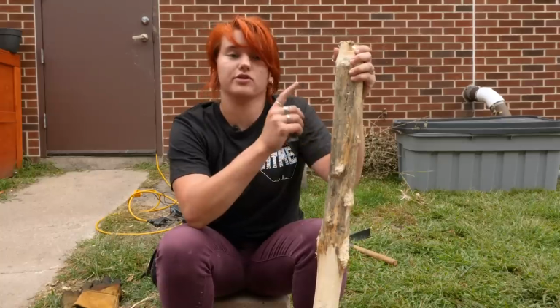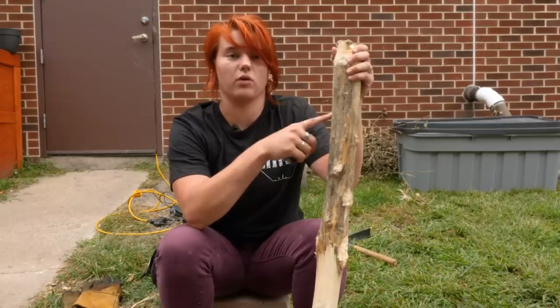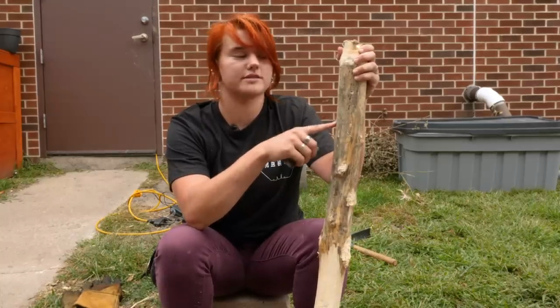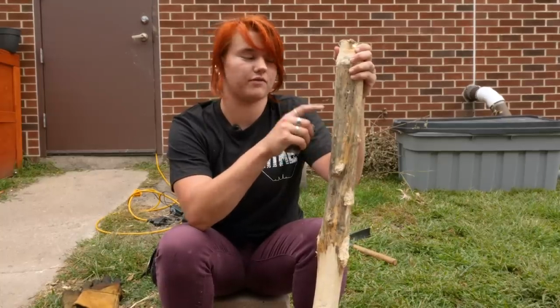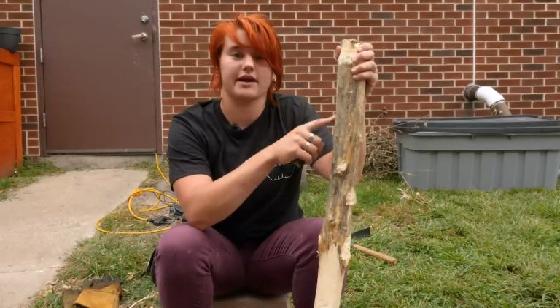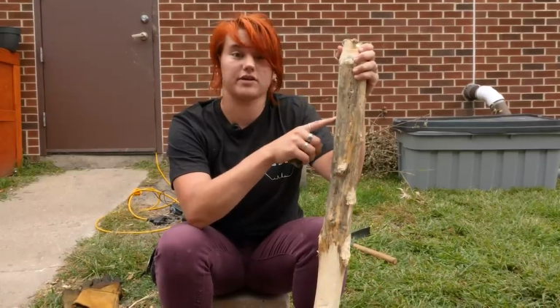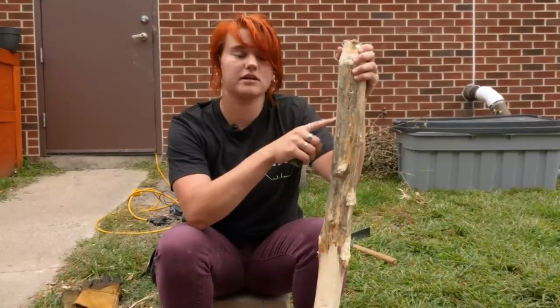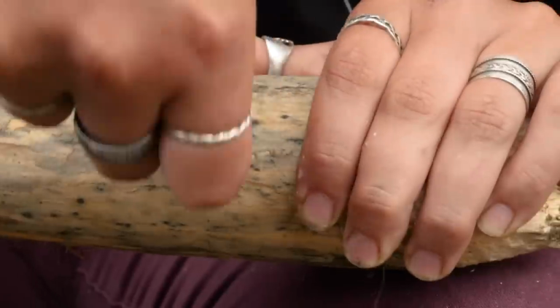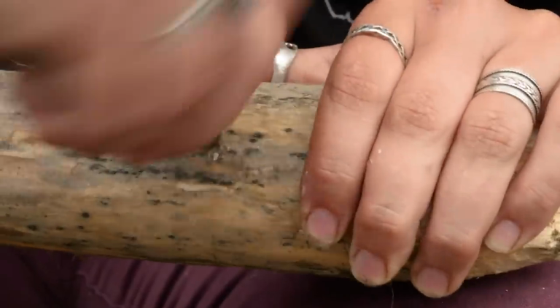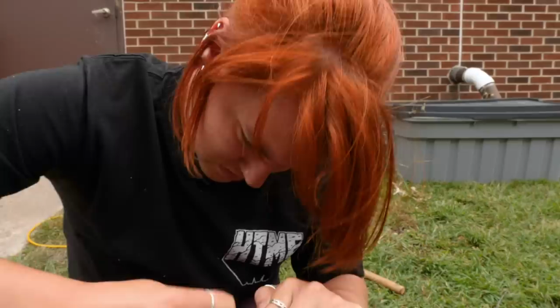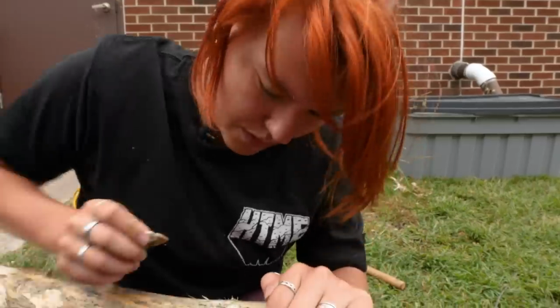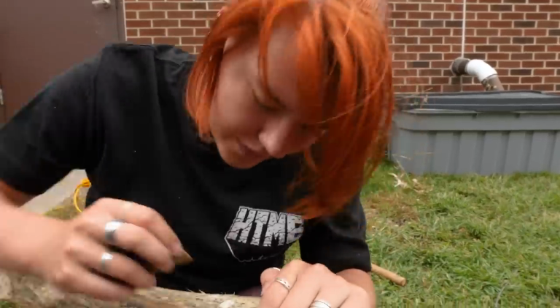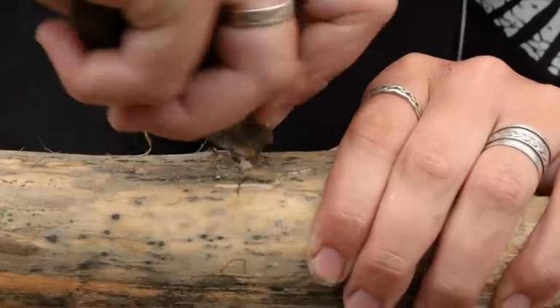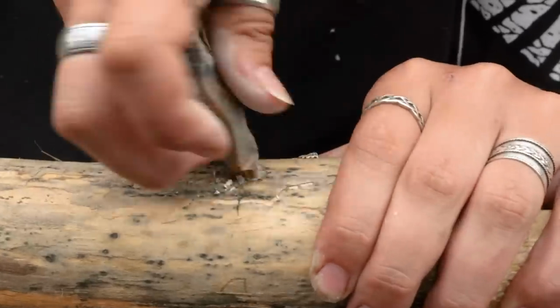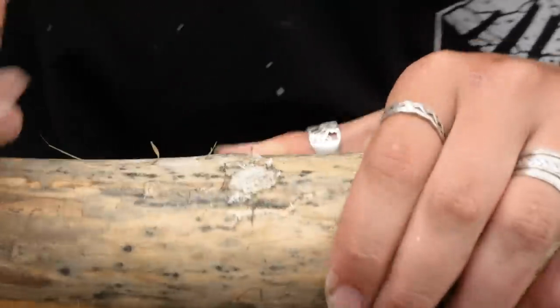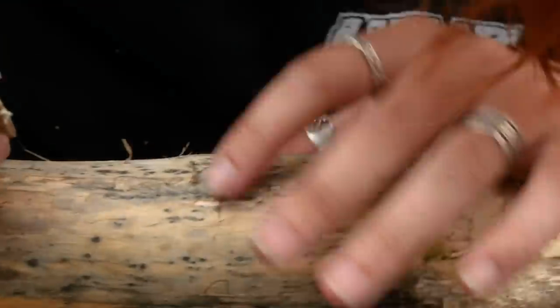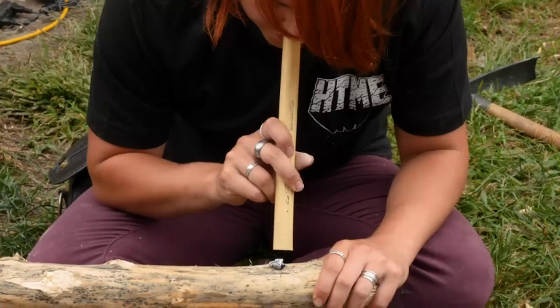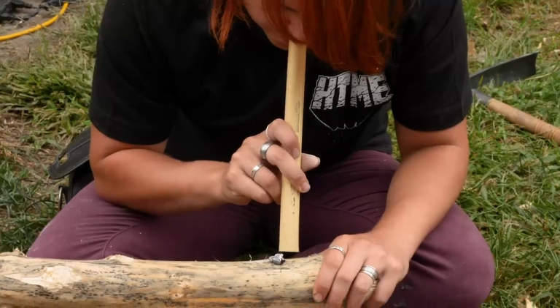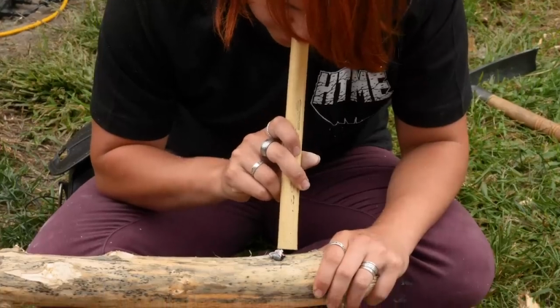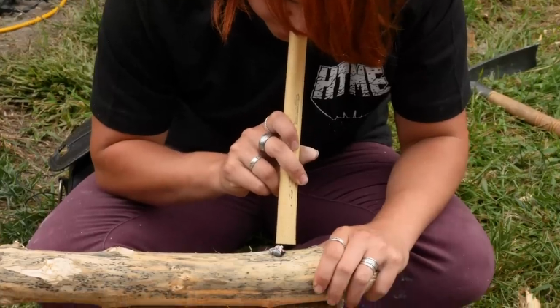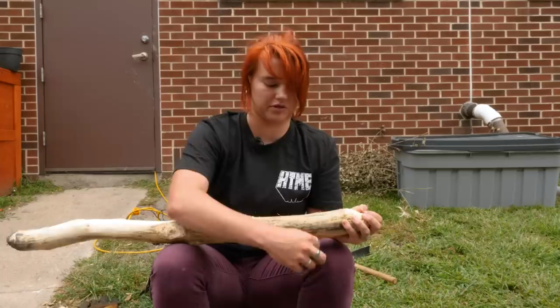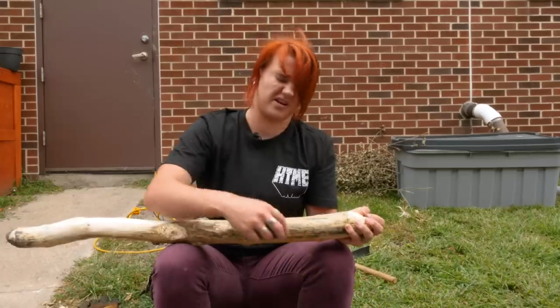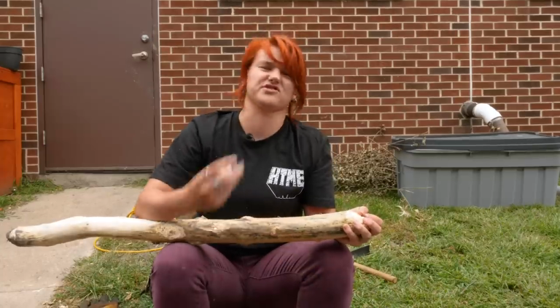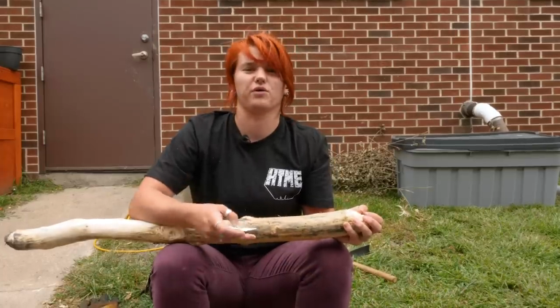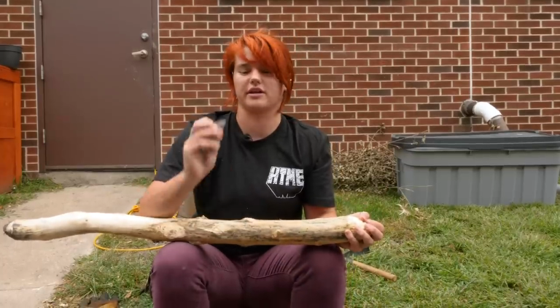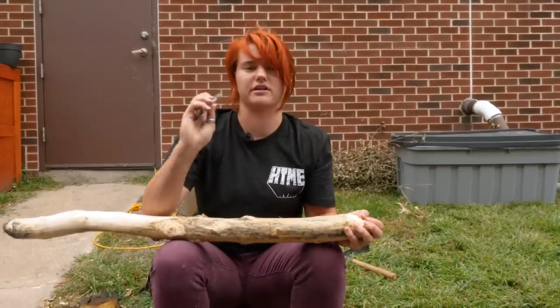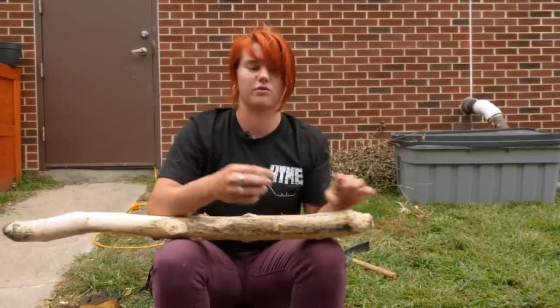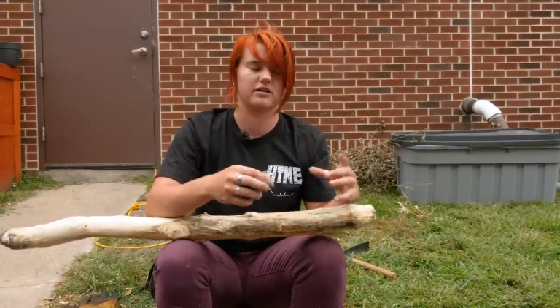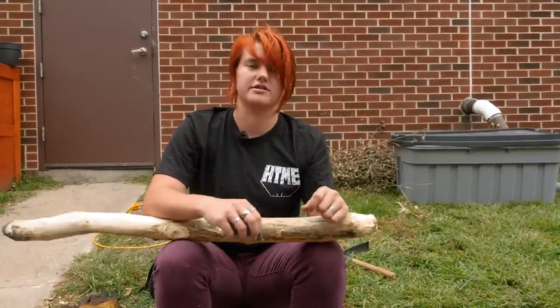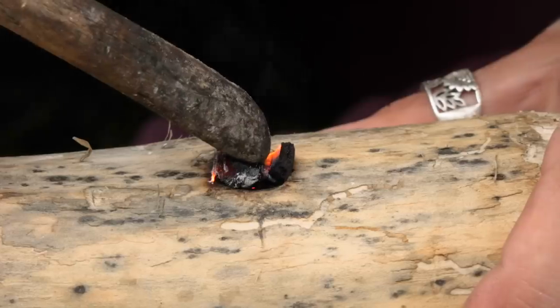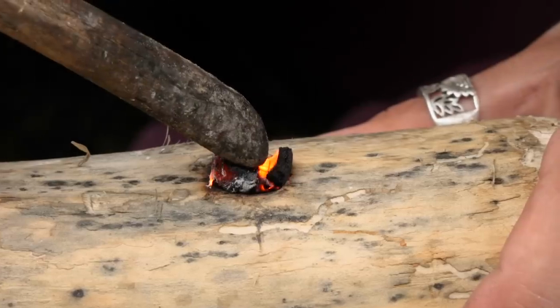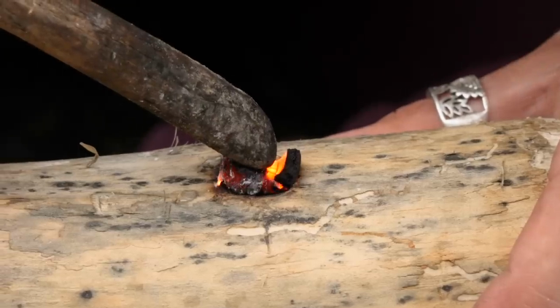Now I'm going to create the hole in the haft for the axe head to fit in. I've started it with a piece of flint to make a notch, then I'll put an ember in and keep feeding it oxygen until it burns all the way through. That'll give me the start of a hole that I can continue to widen until the stone axe head fits.